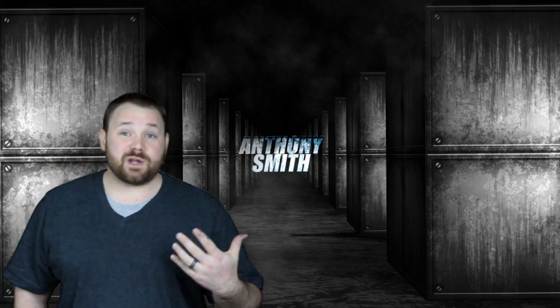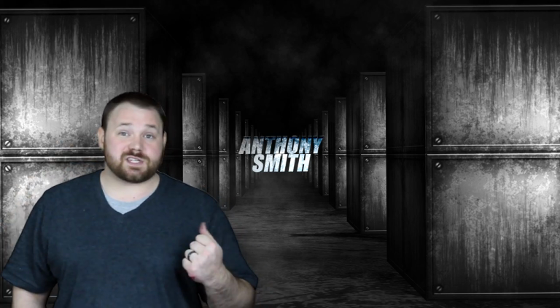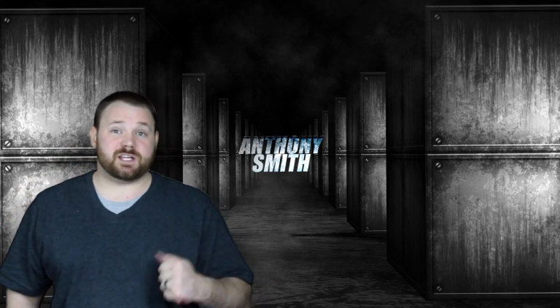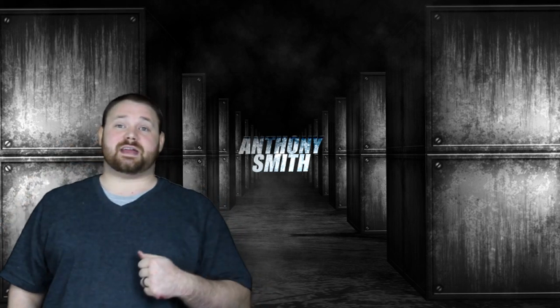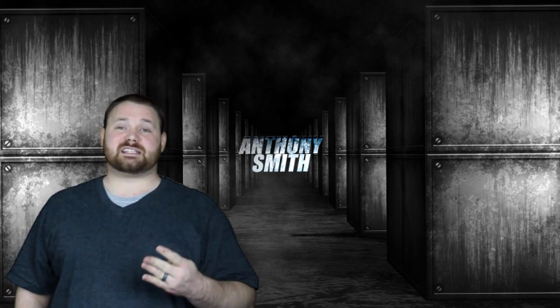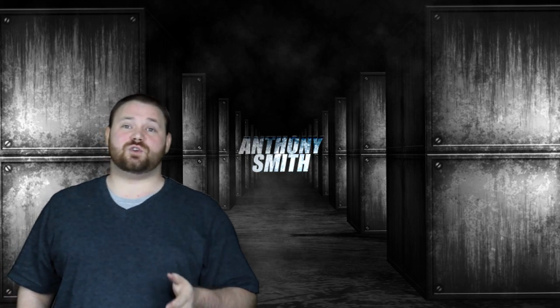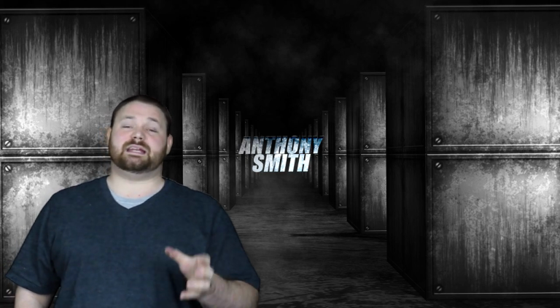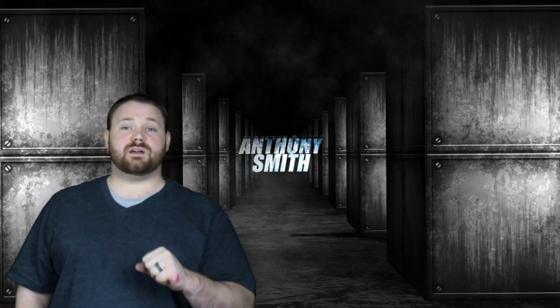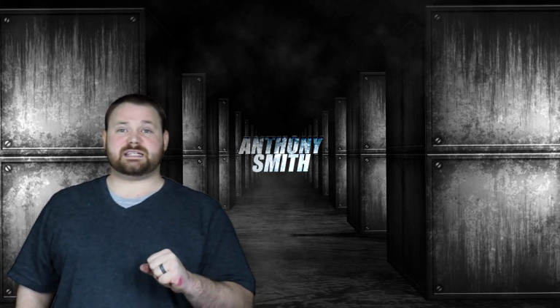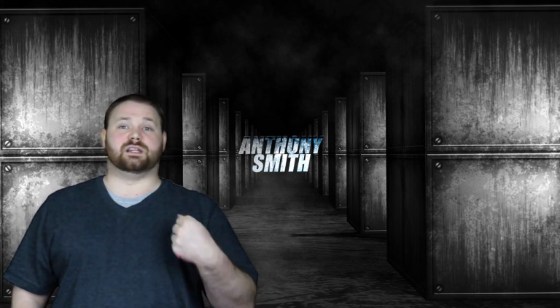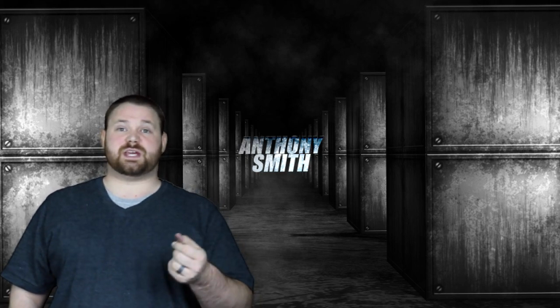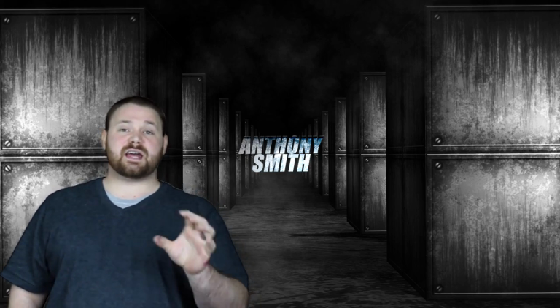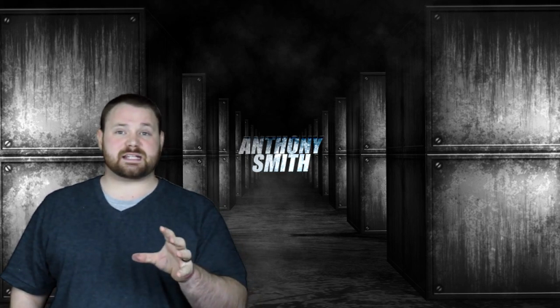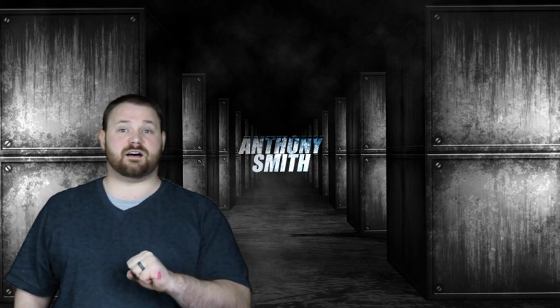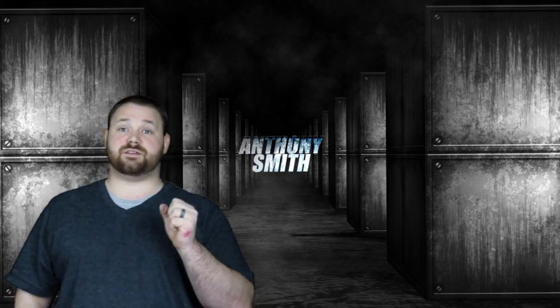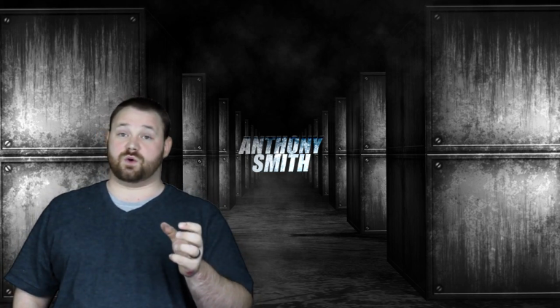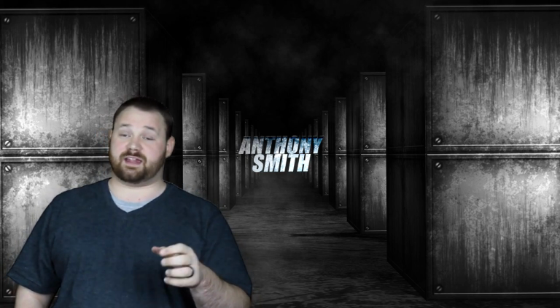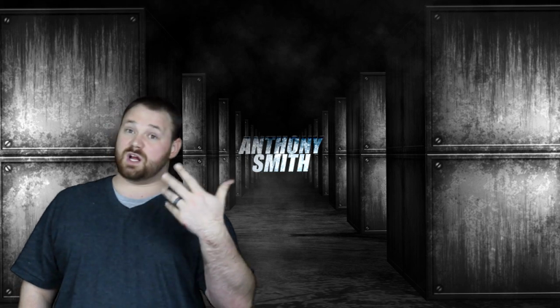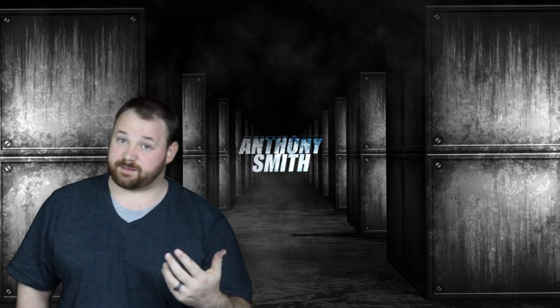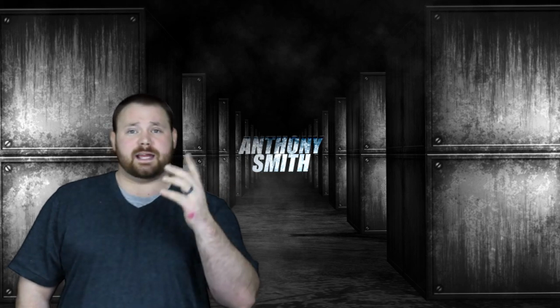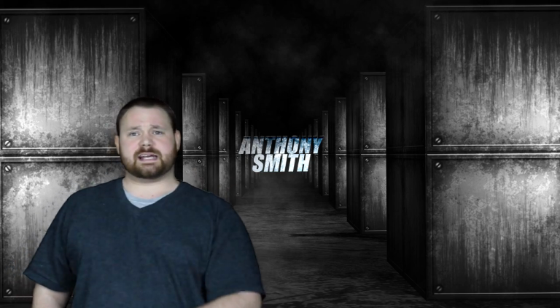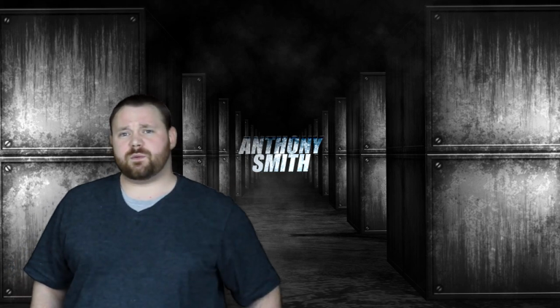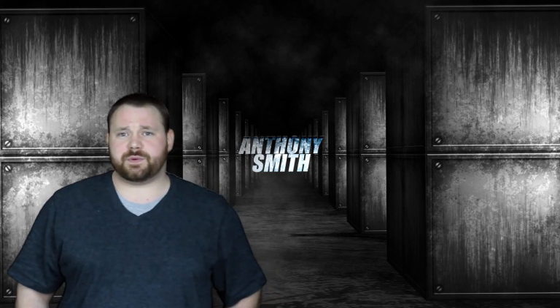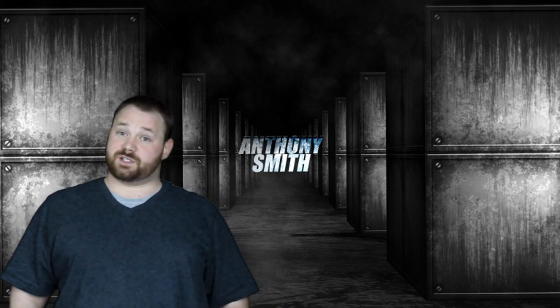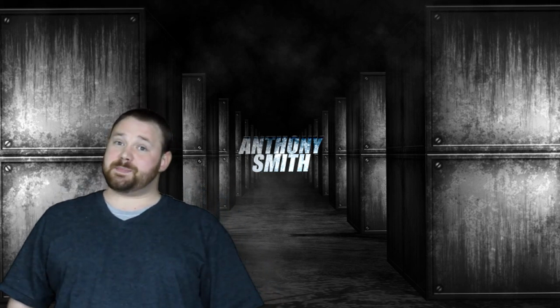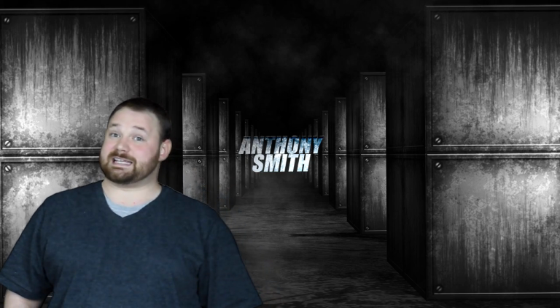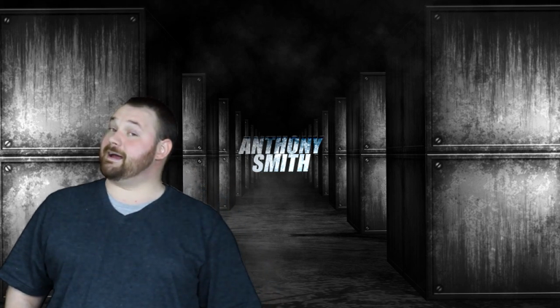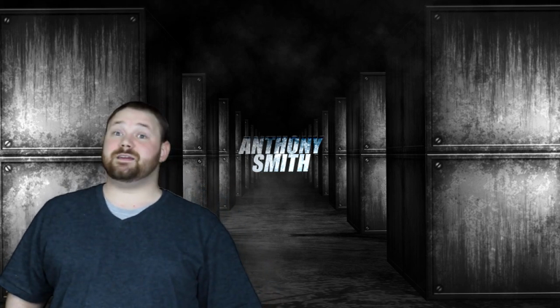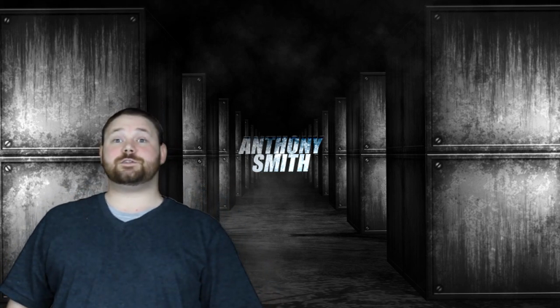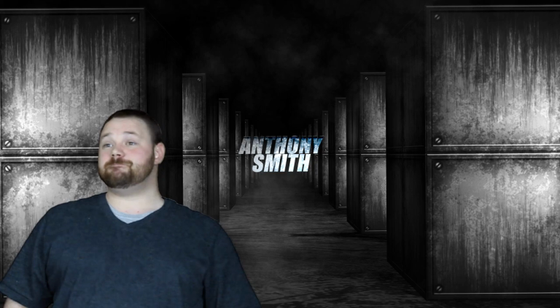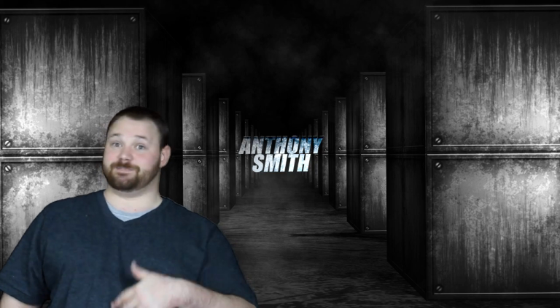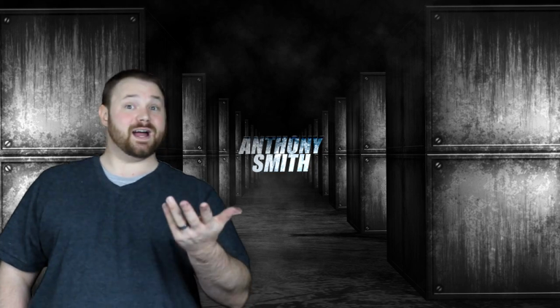How we choose these people is we ask them to write very detailed letters in the comments of the video that they're watching, and that's exactly what I want to do with you today because I have something to give away.